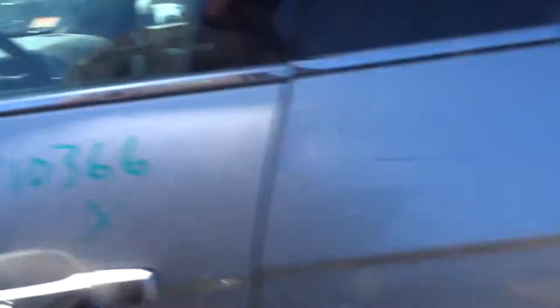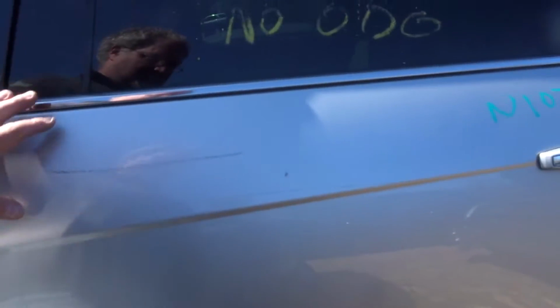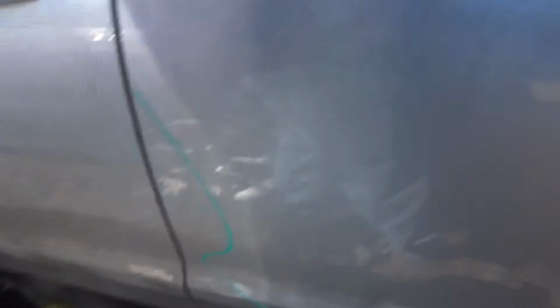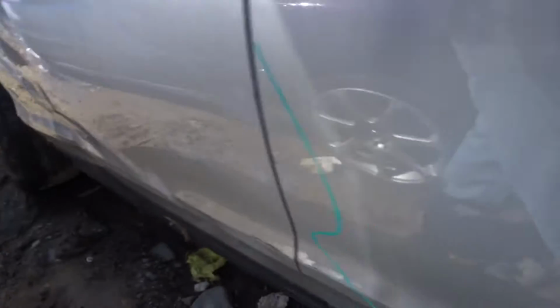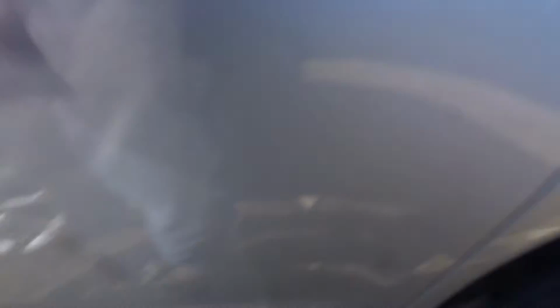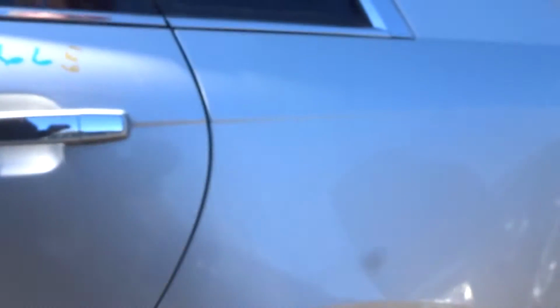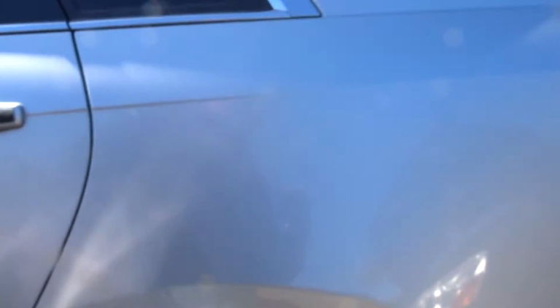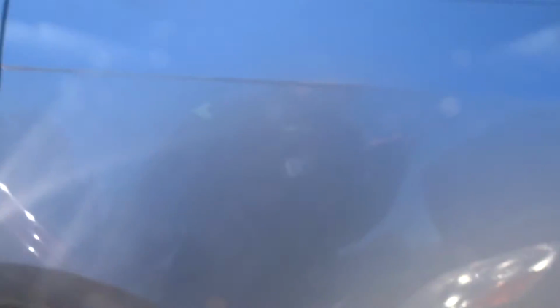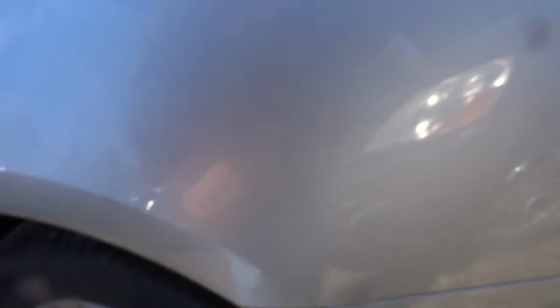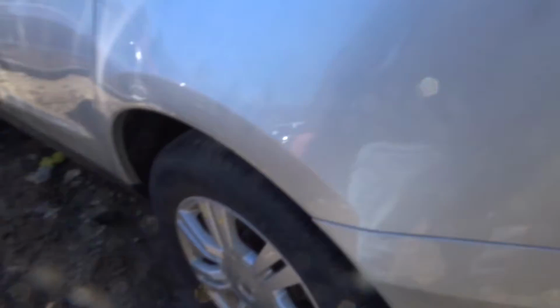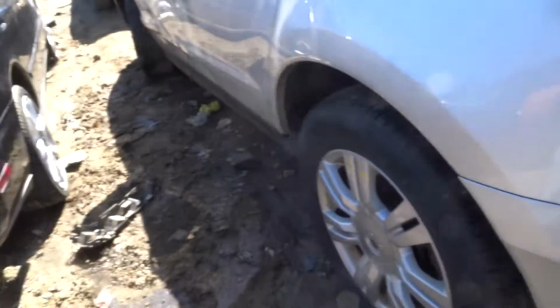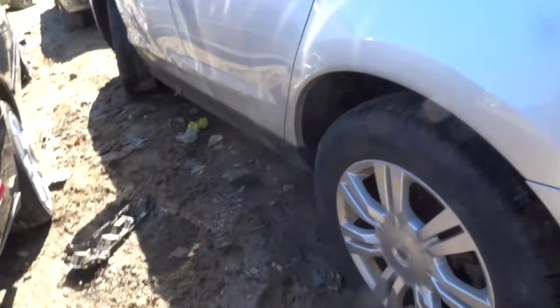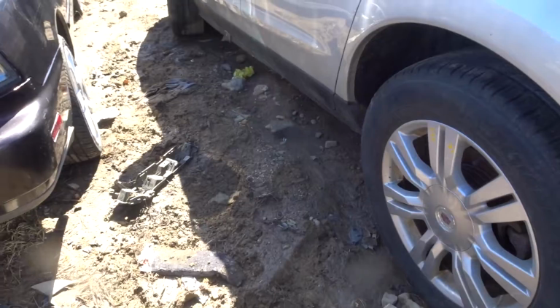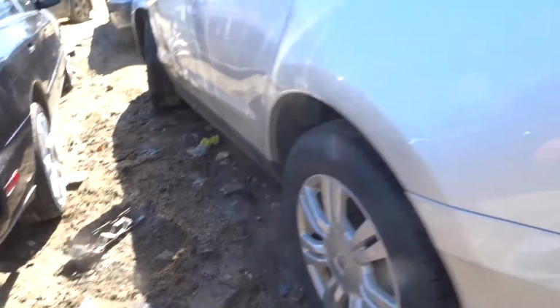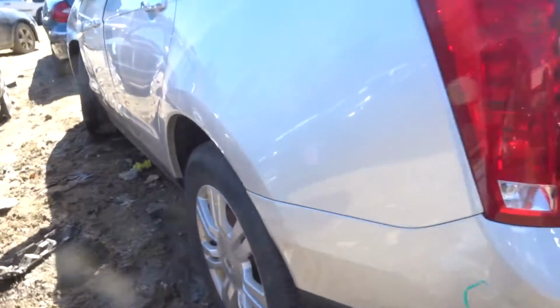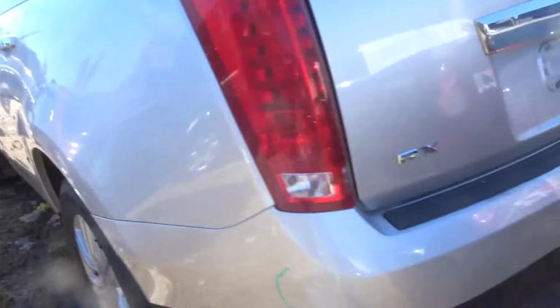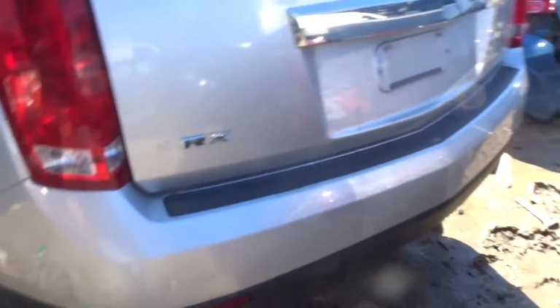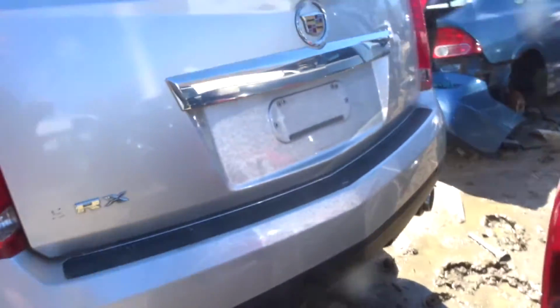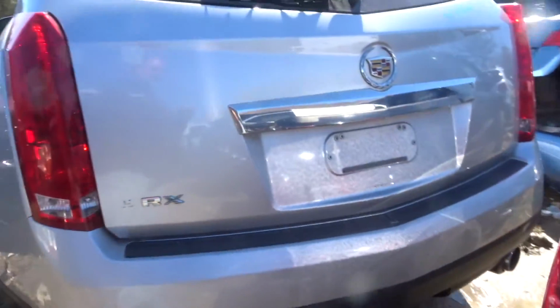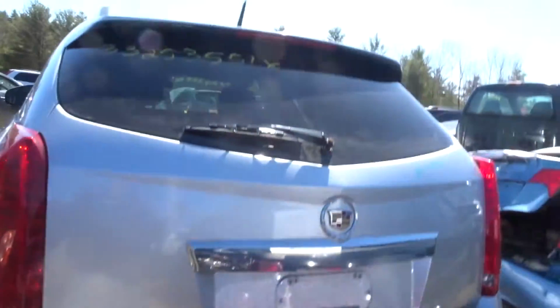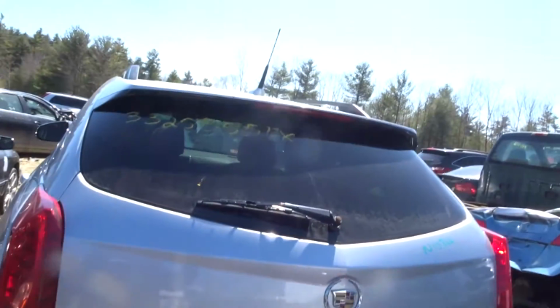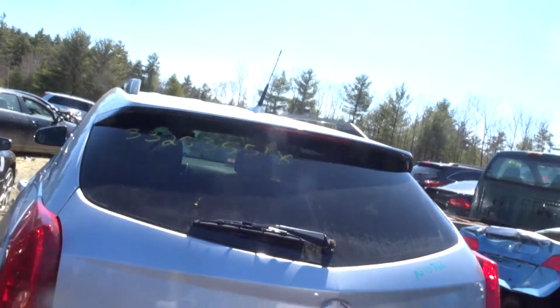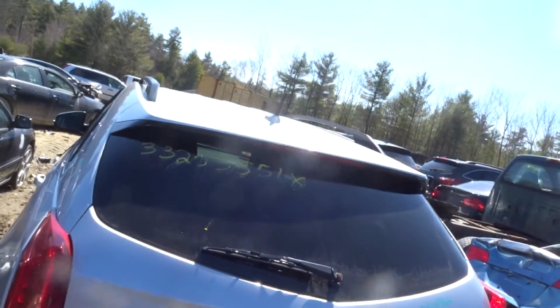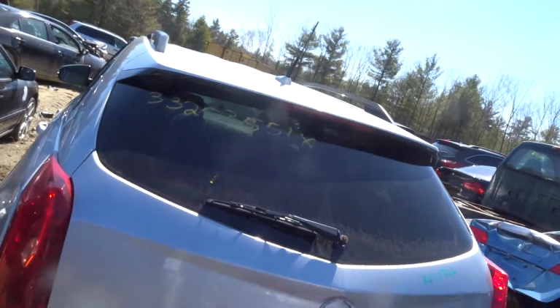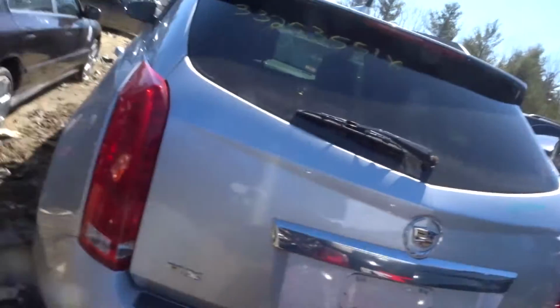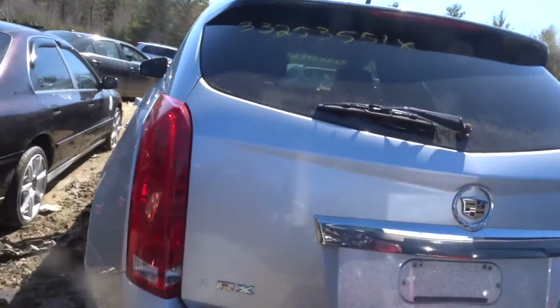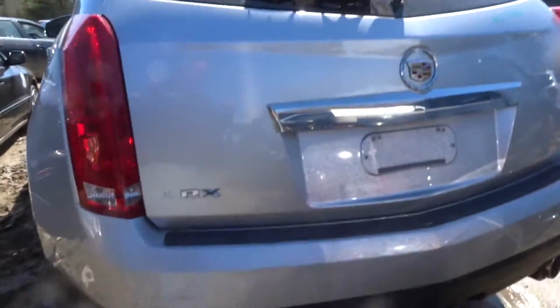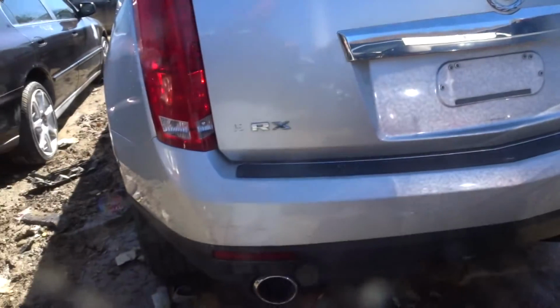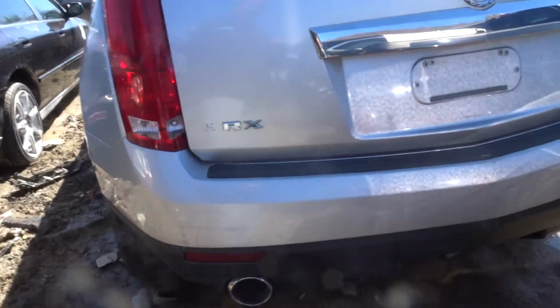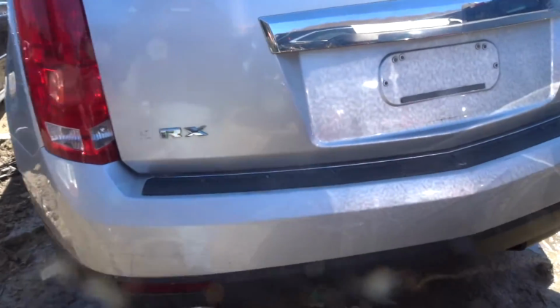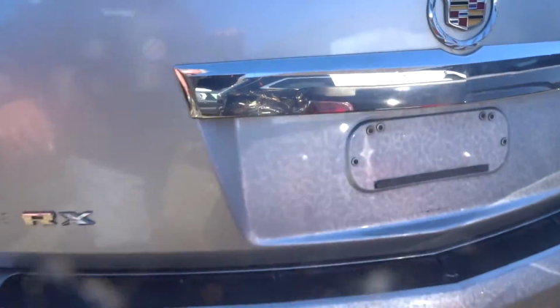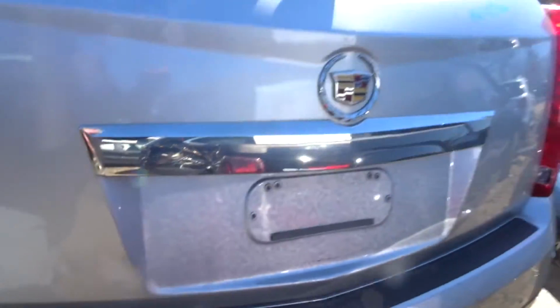Got a power mirror. Got a left rear door with a little ping in it. Got a clean left rear quarter. Got a left rear suspension complete with a clean wheel. Got a clean lid gate with a spoiler and hinges.